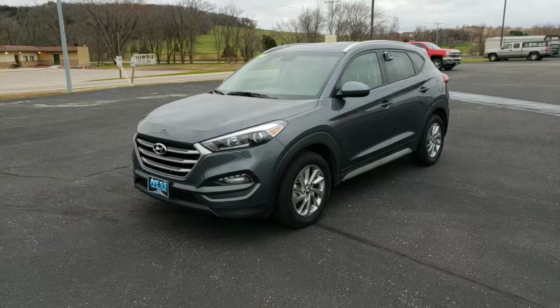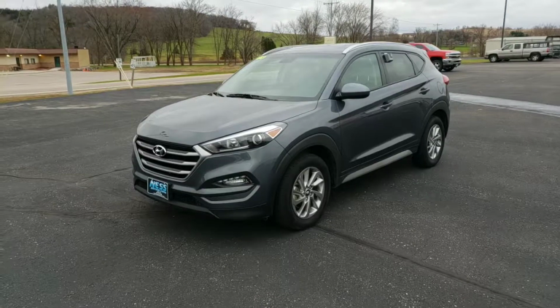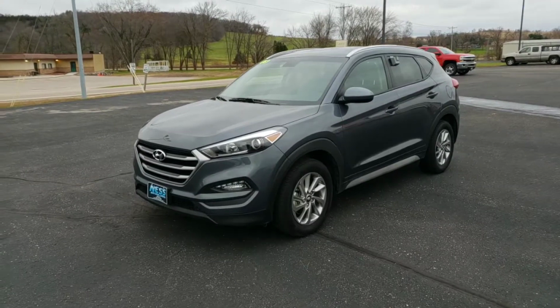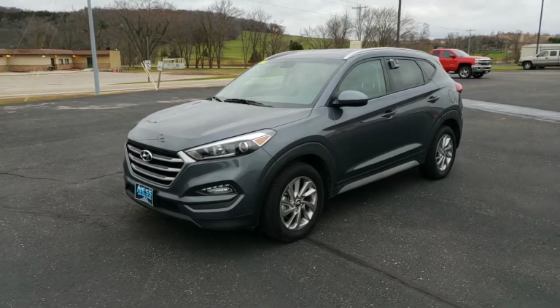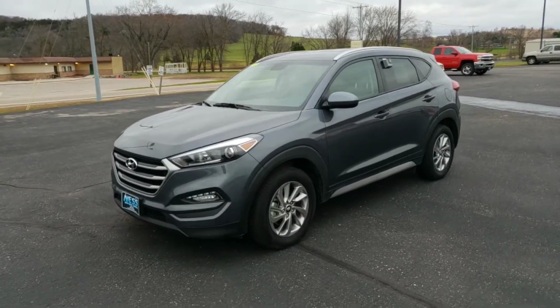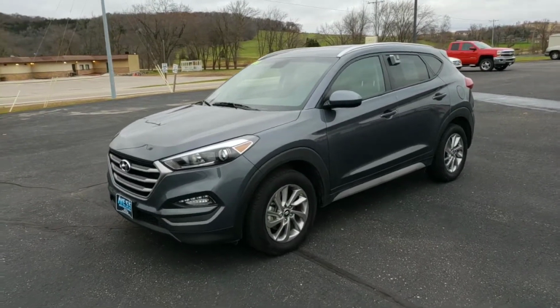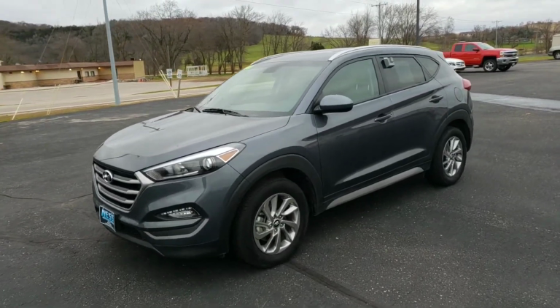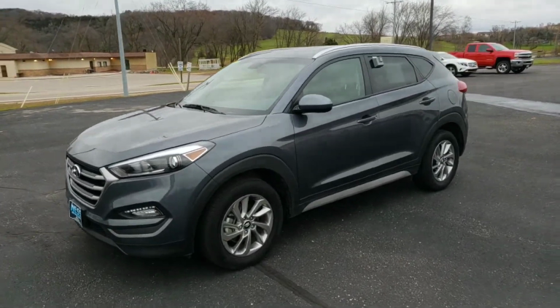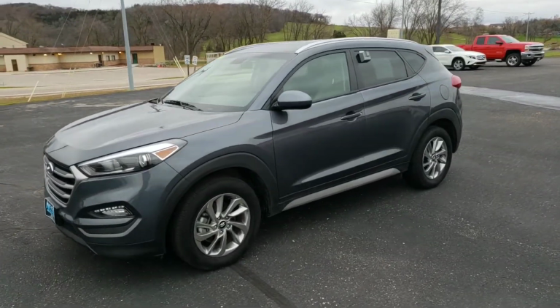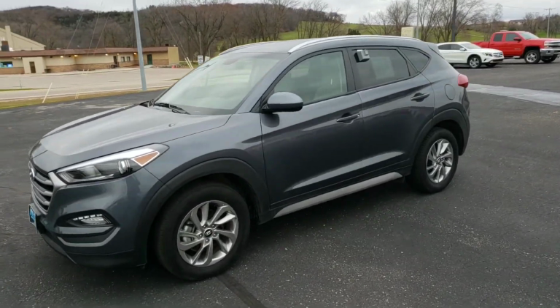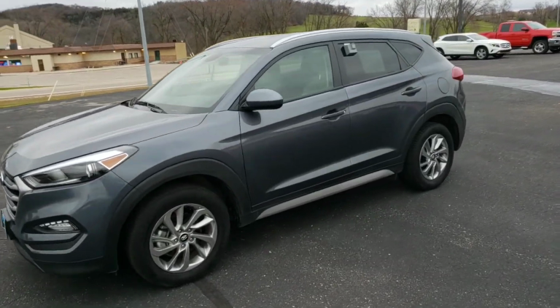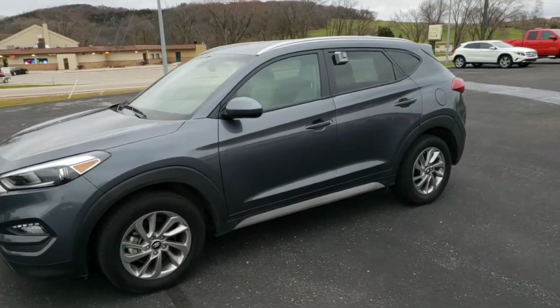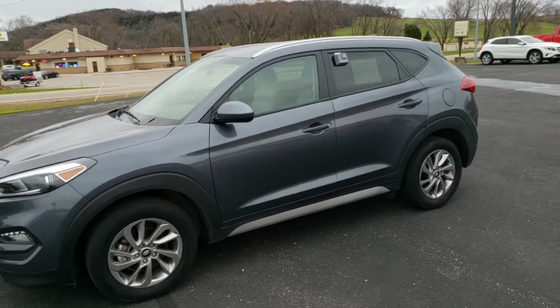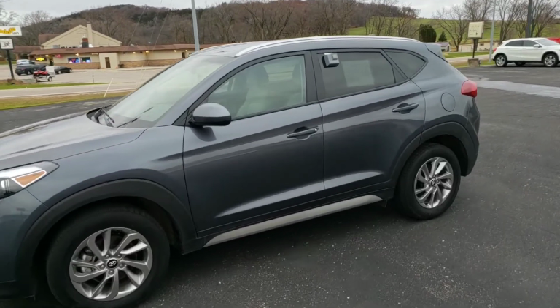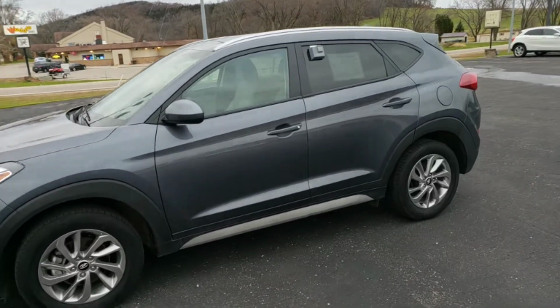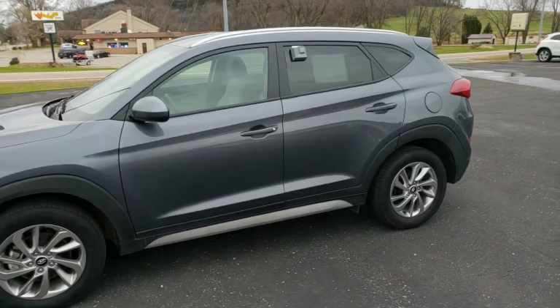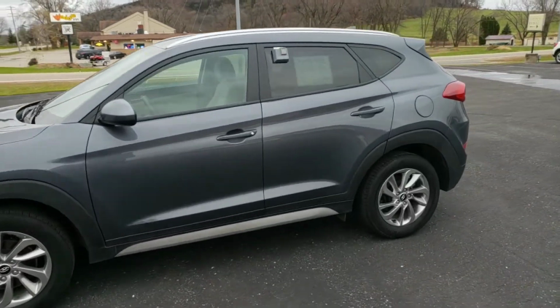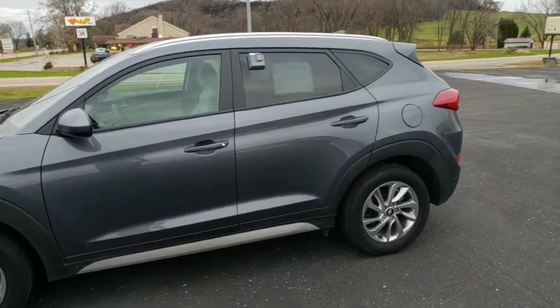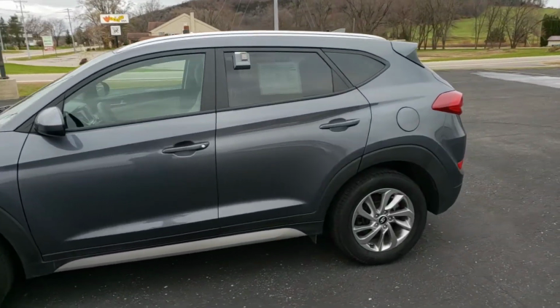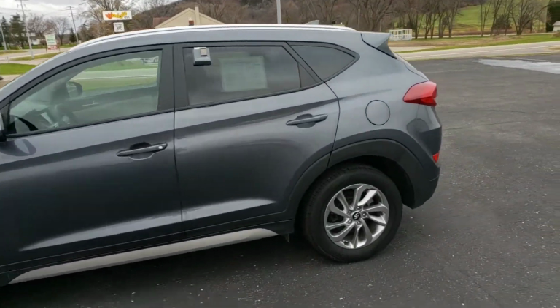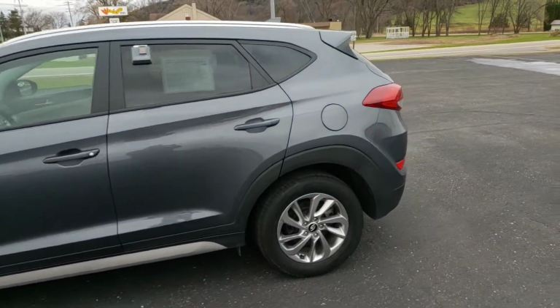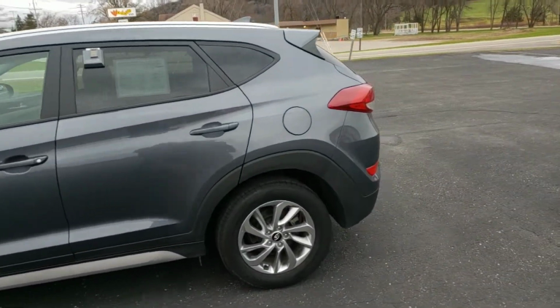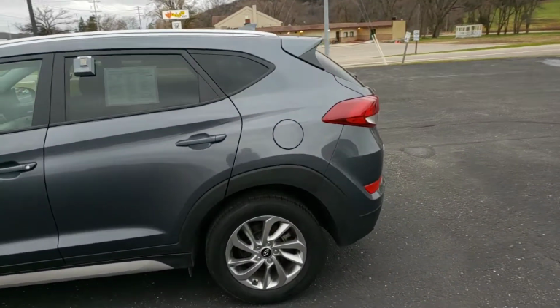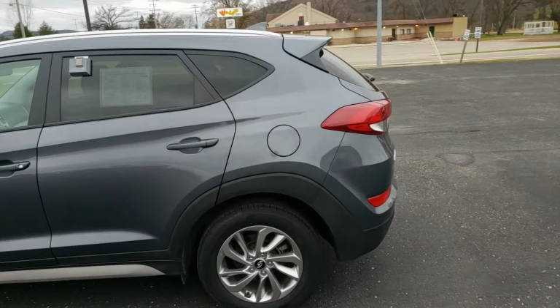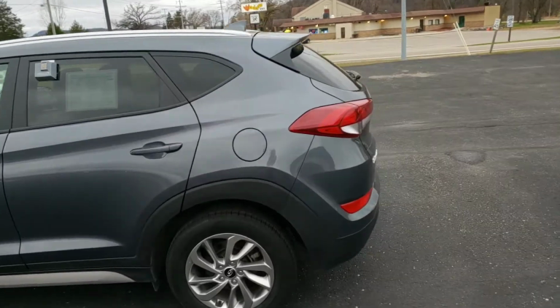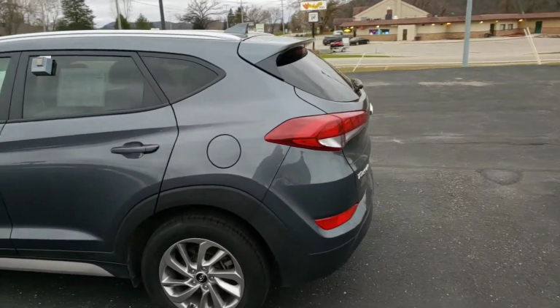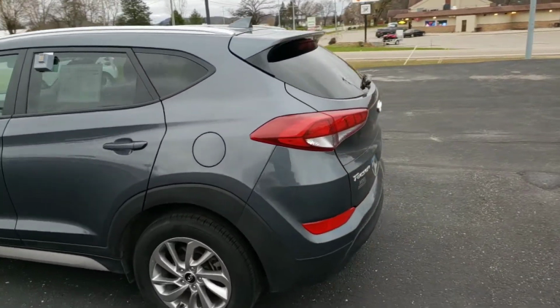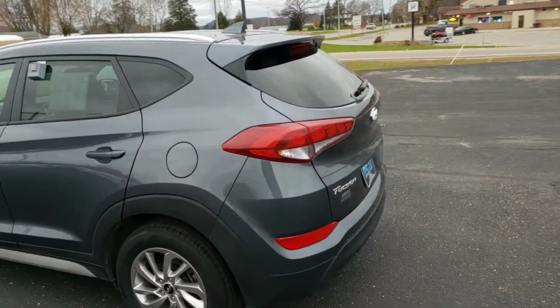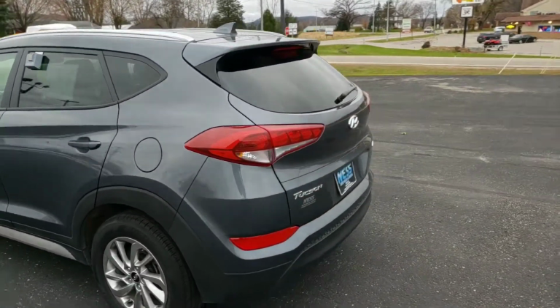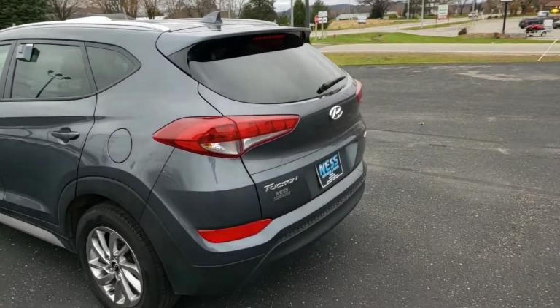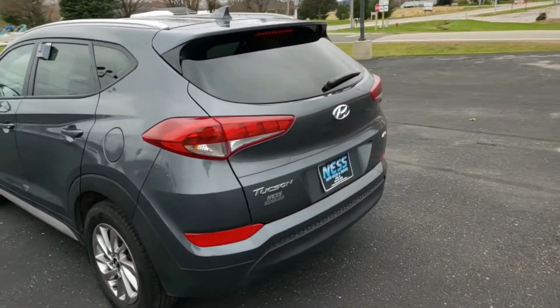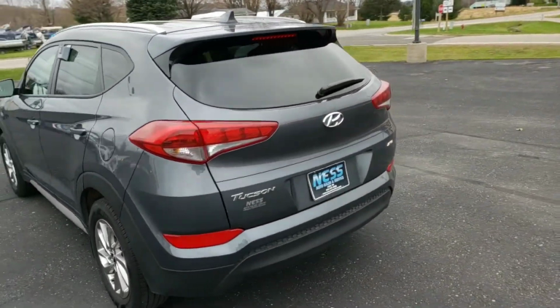Welcome to Ness Auto Sales and a video tour of this 2018 Hyundai Tucson. It's the SCL model. It has alloy wheels, beautiful gray in color. Small SUV with a rear hatch.